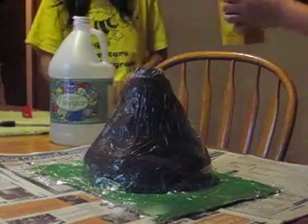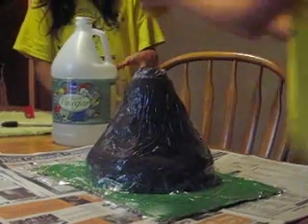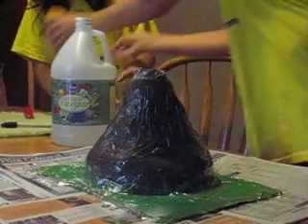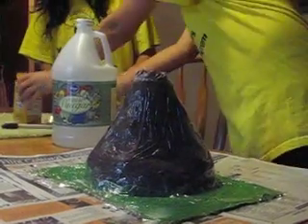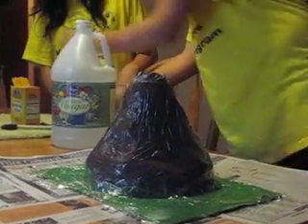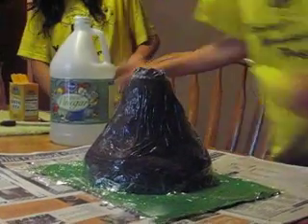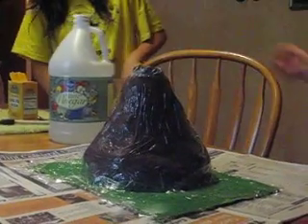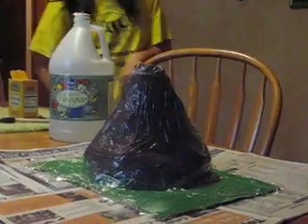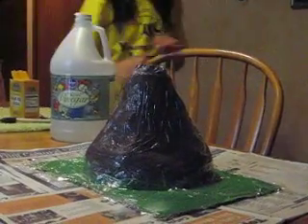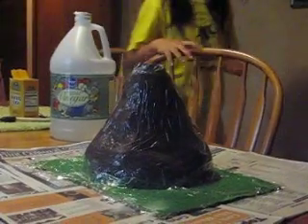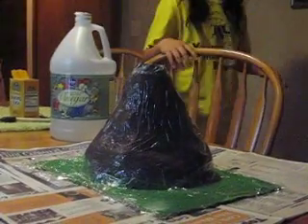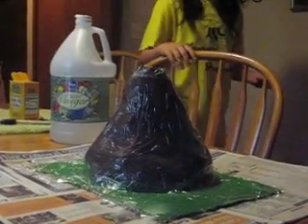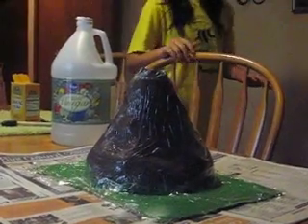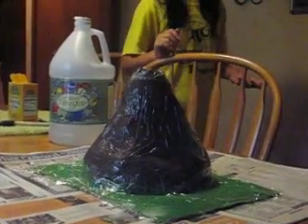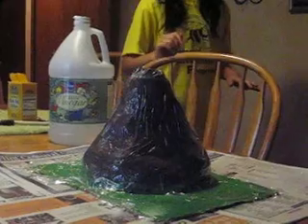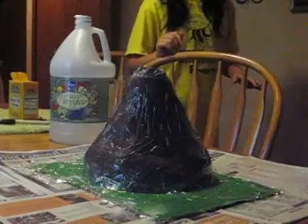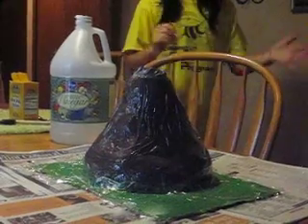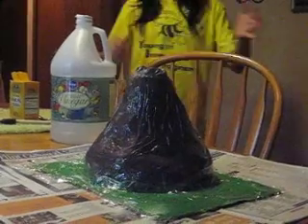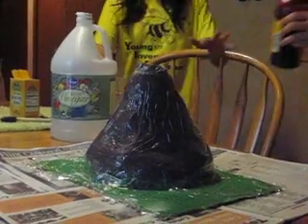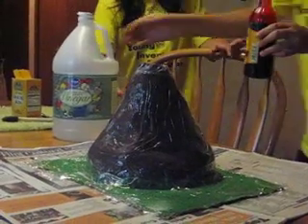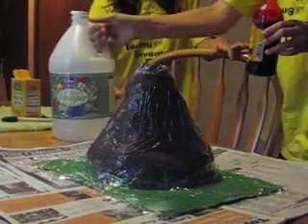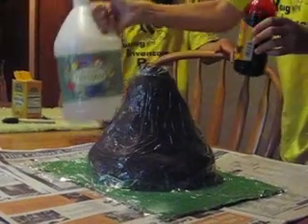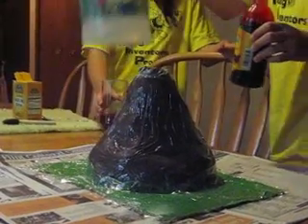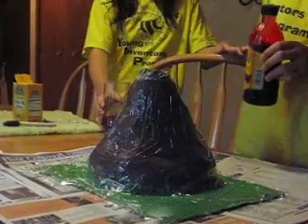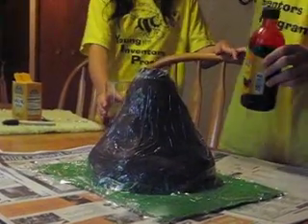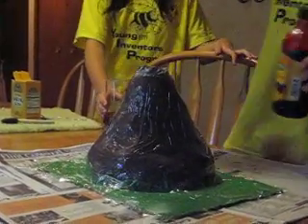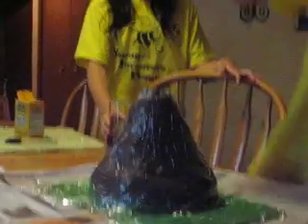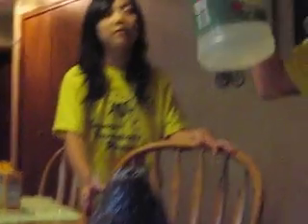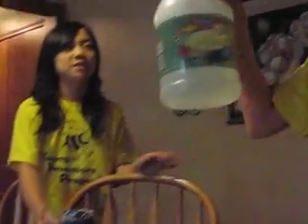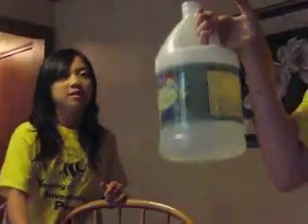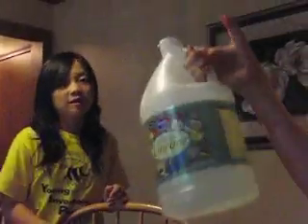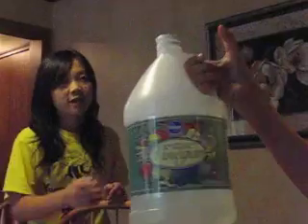Then get red food coloring and pour it in here, as well as vinegar.